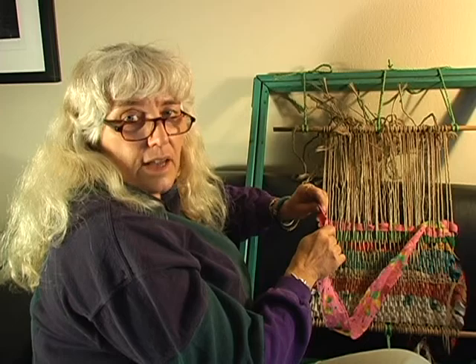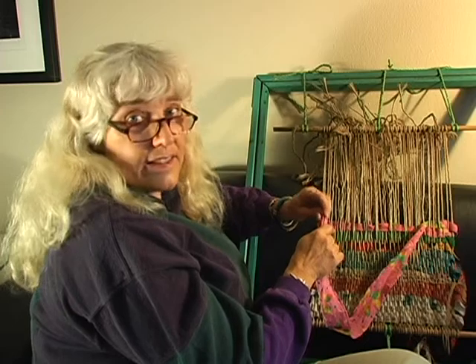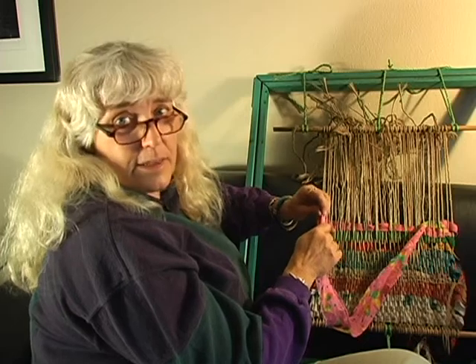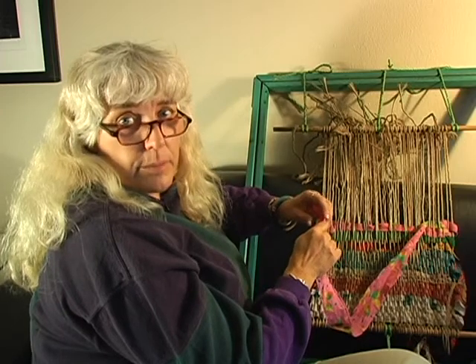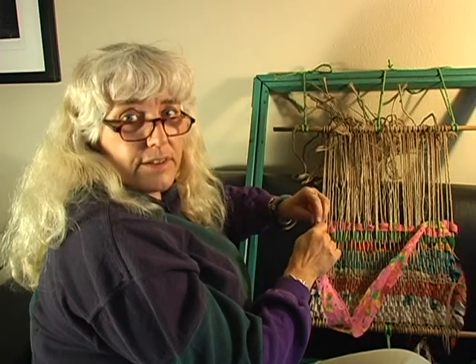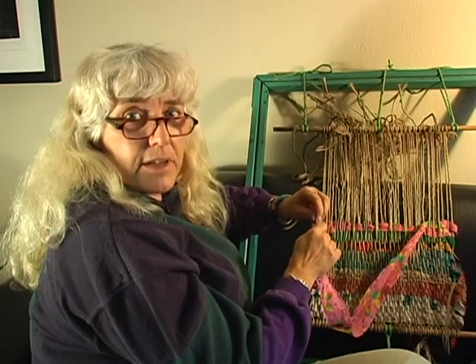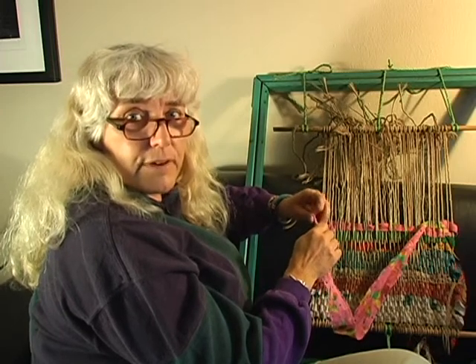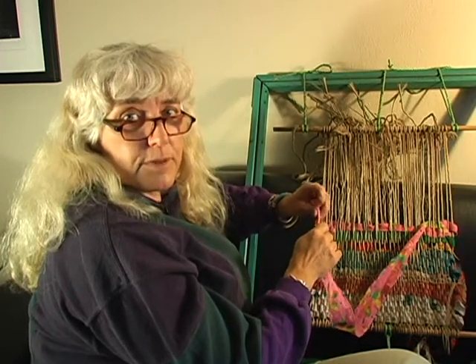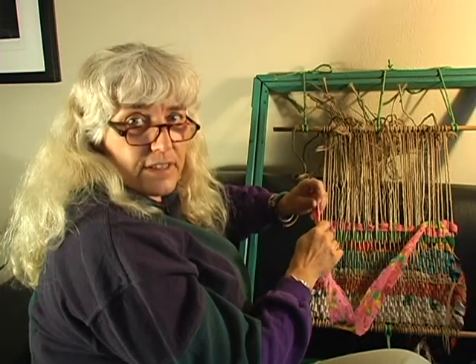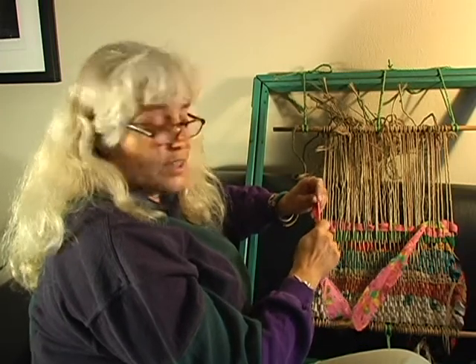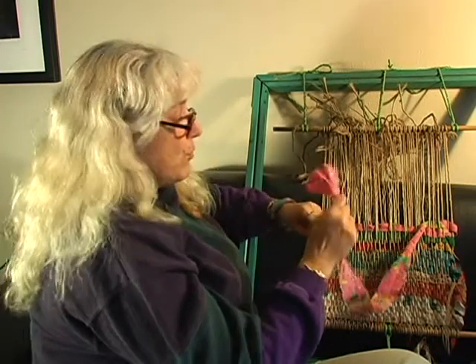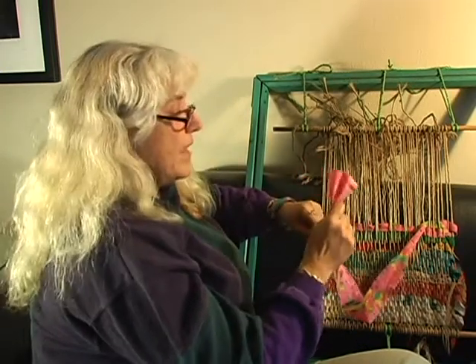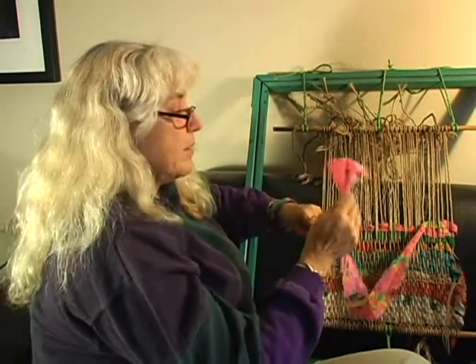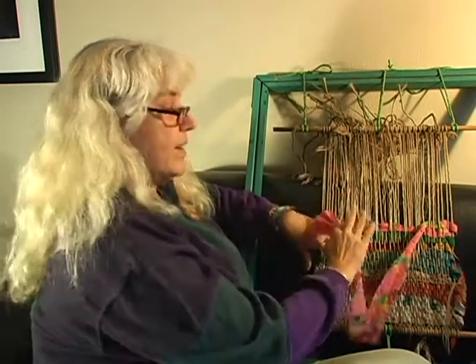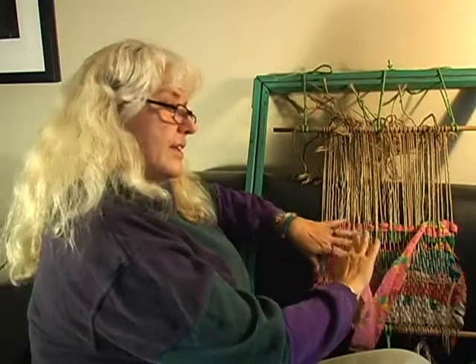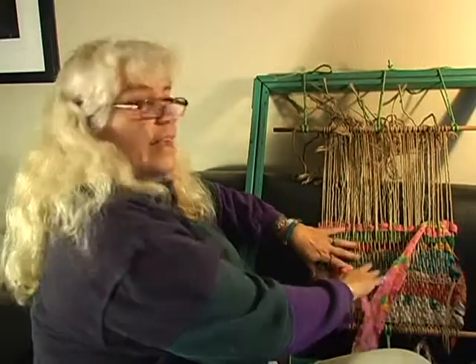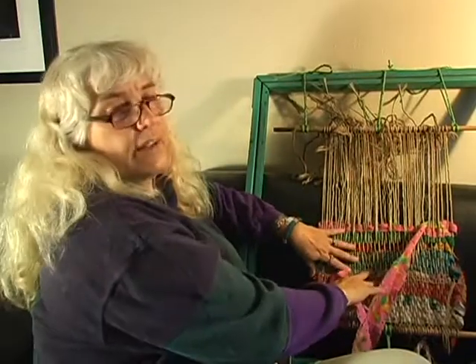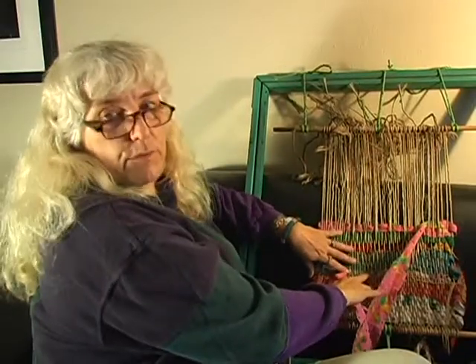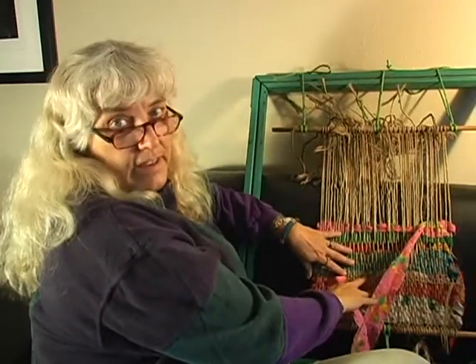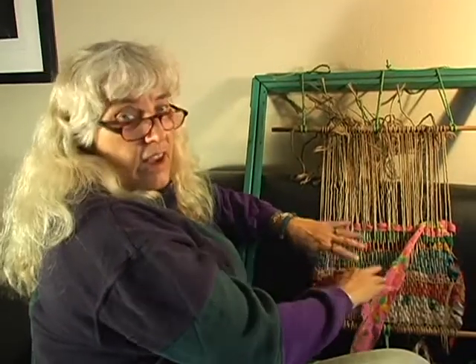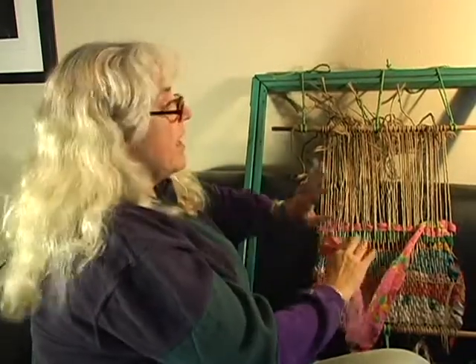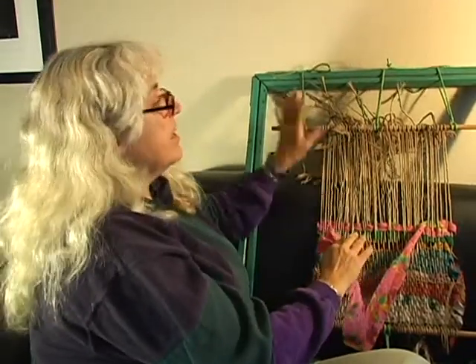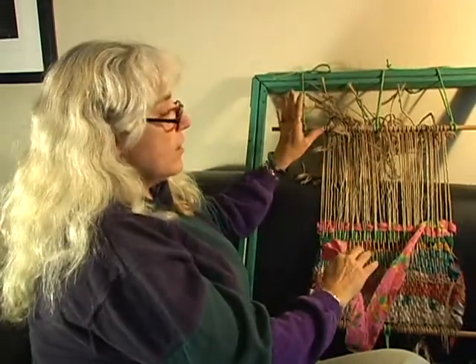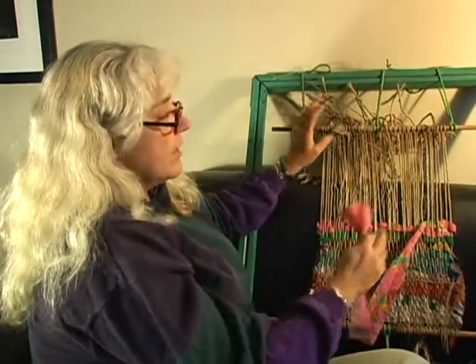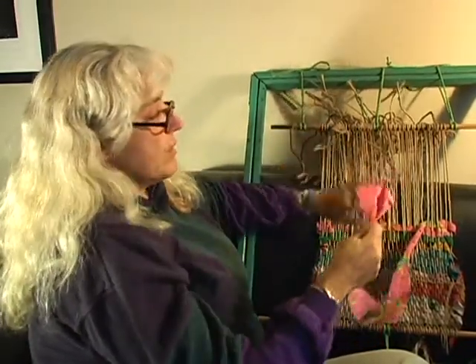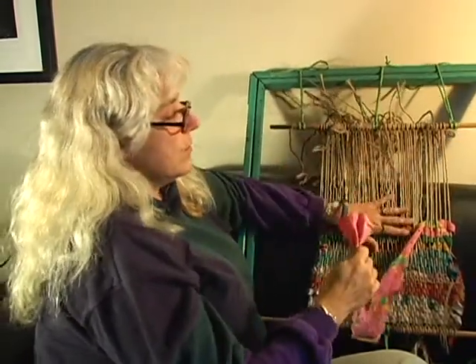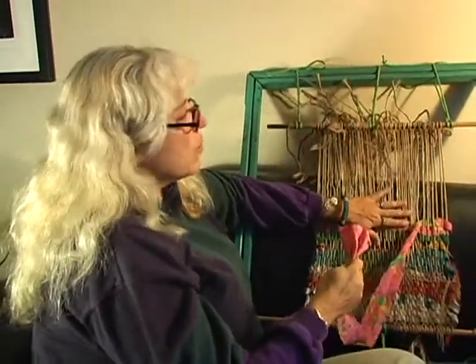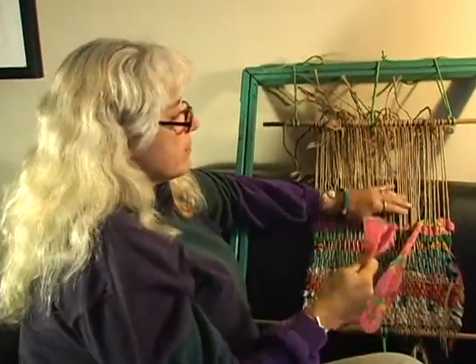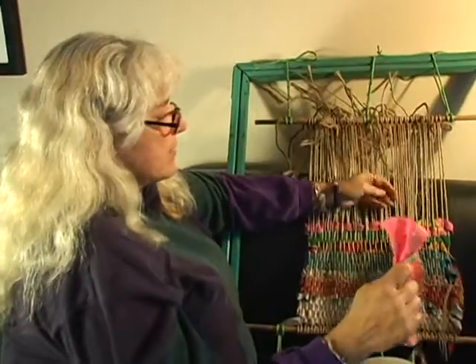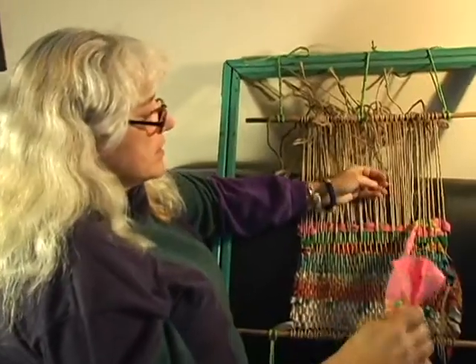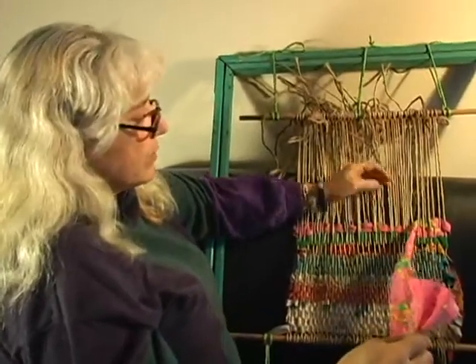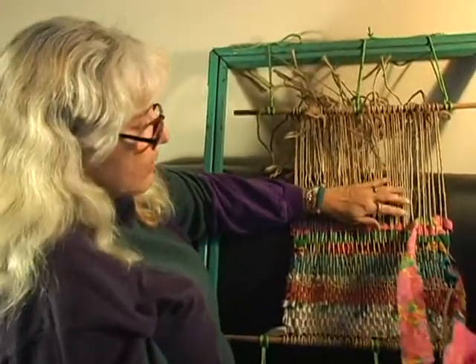Hi, this is Debbie the Roboteer, and I'm here for Expert Village. We're making a pattern in our rag weave rug on a handmade loom. So we're going to do a little more of our pattern so you can see where it's going.